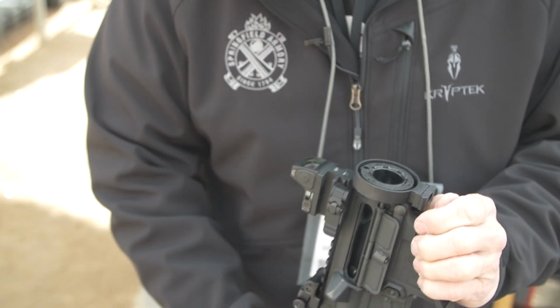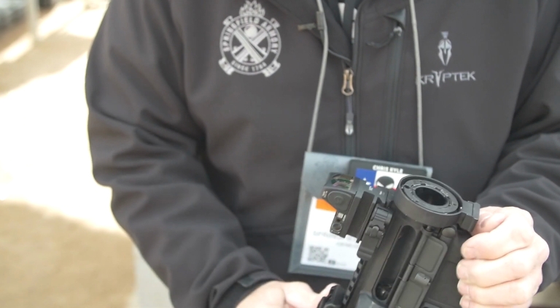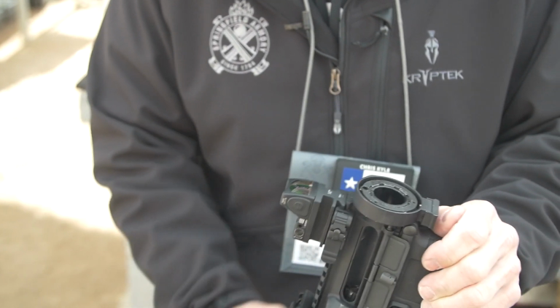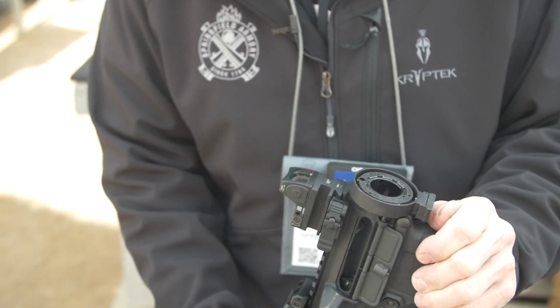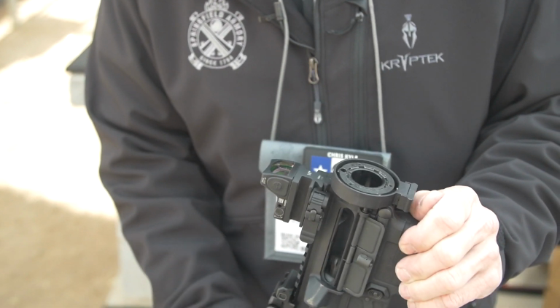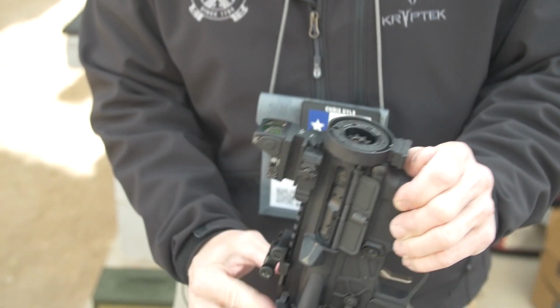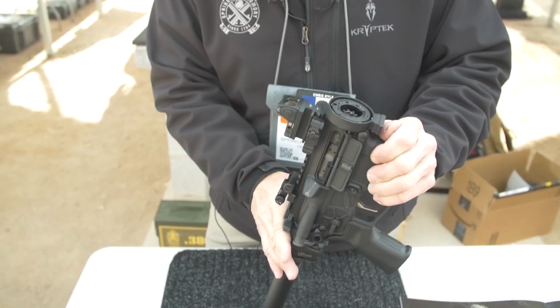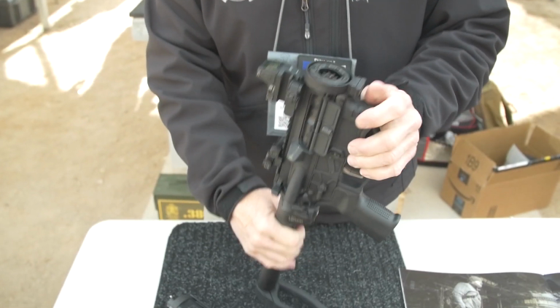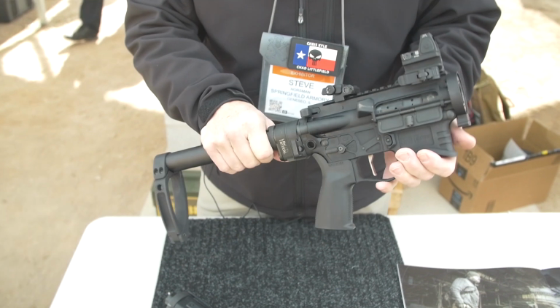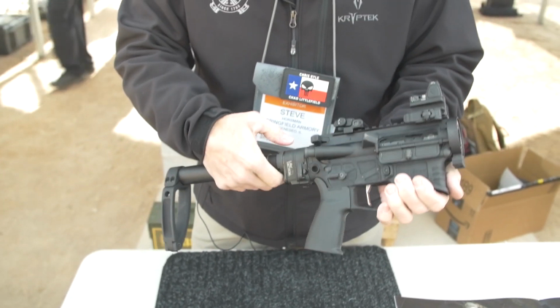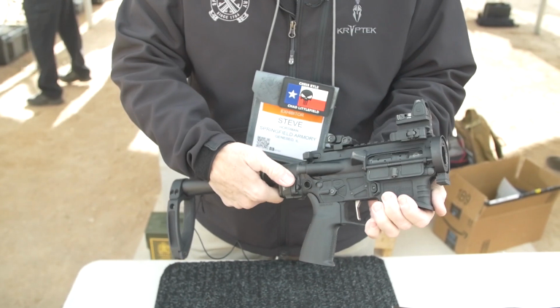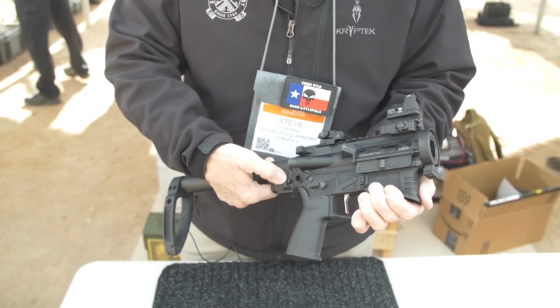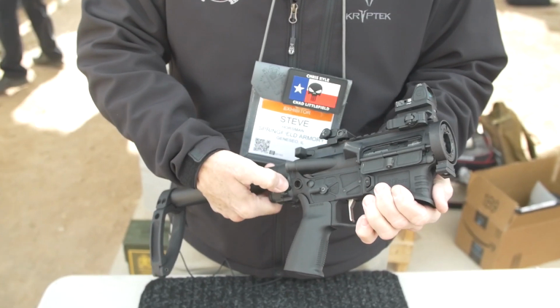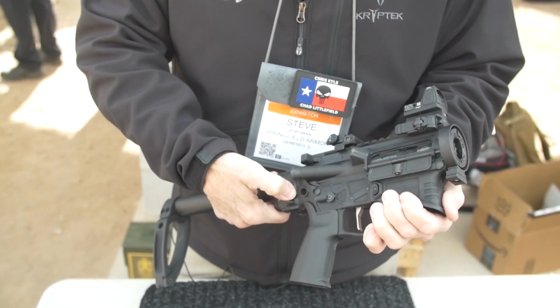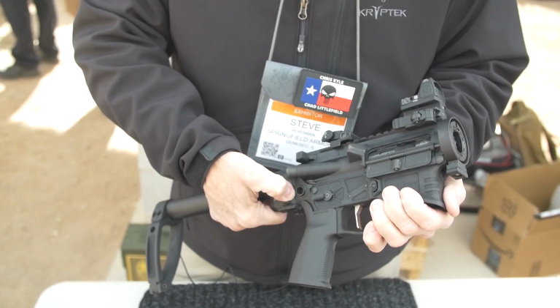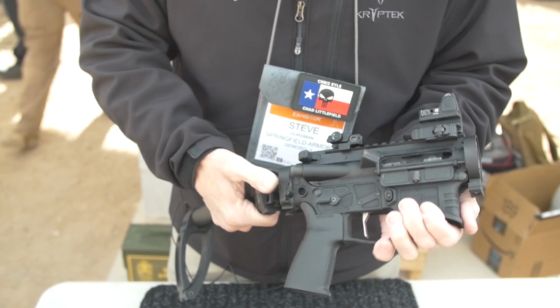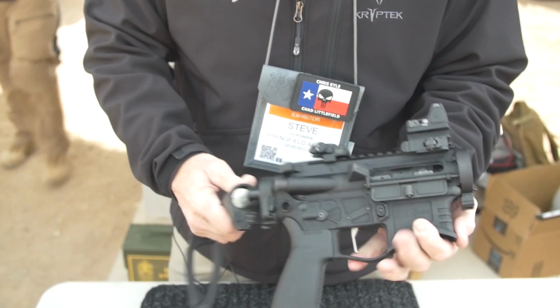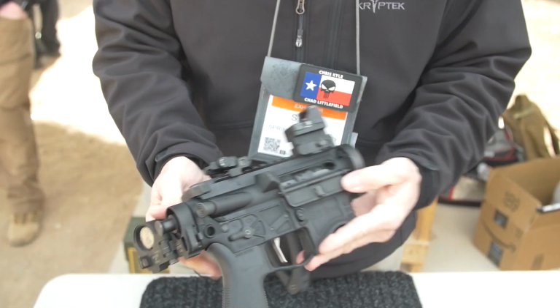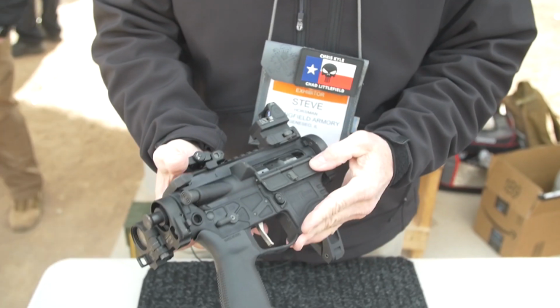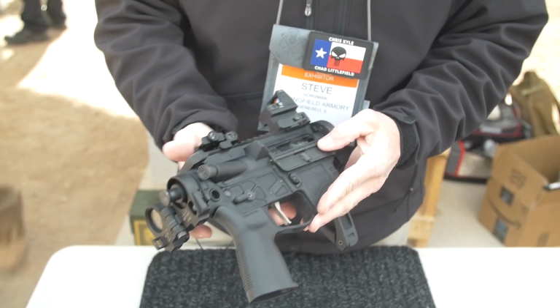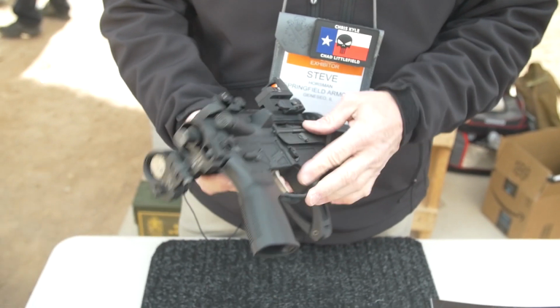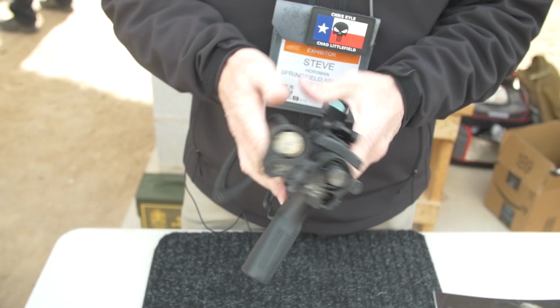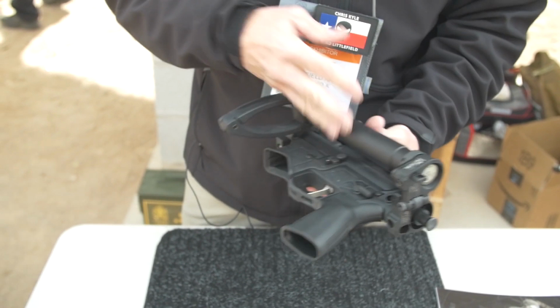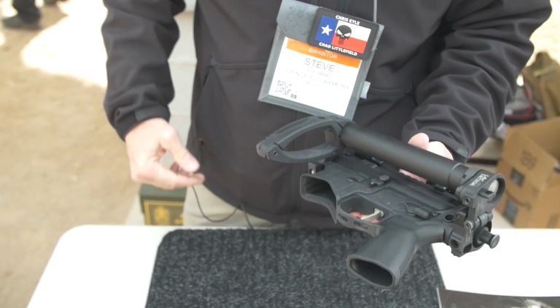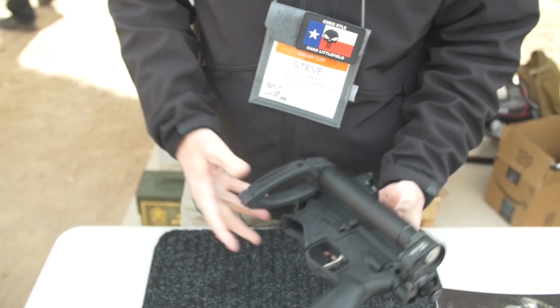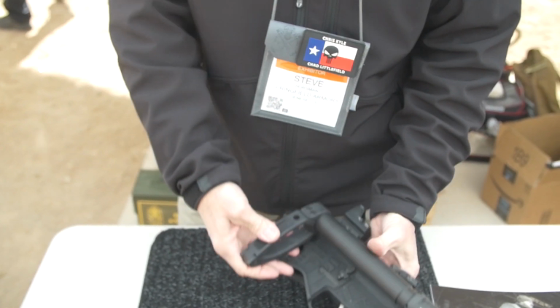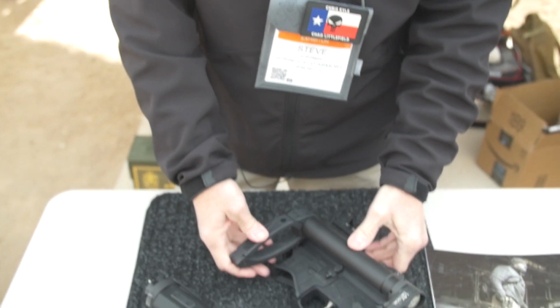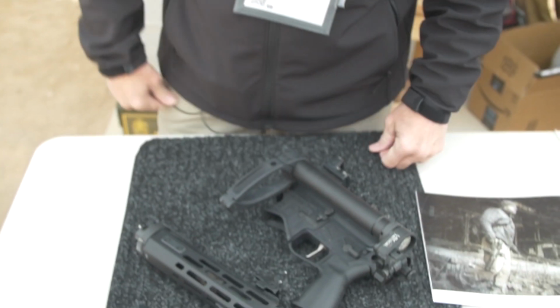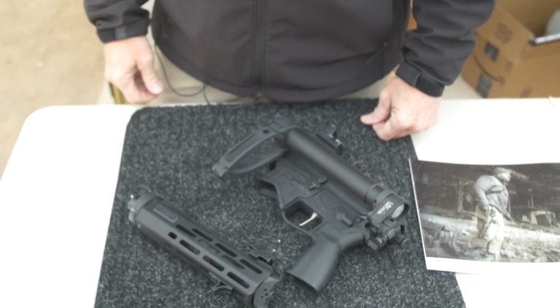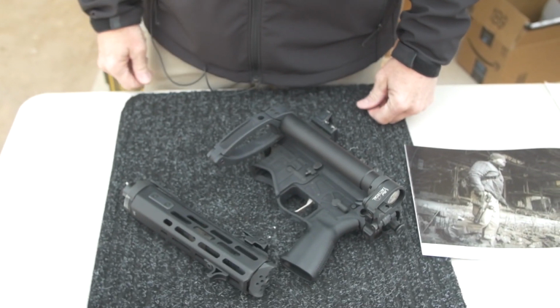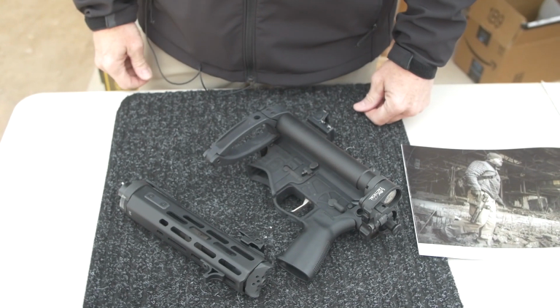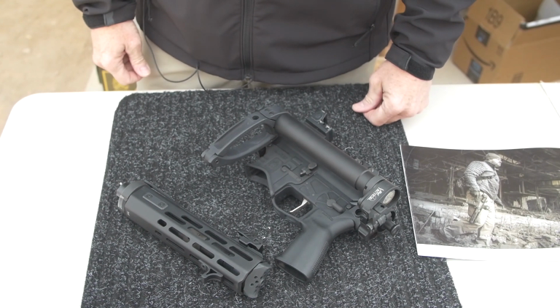So from there, I'm going to let the bolt go forward, and this features the Loft tactical folder. Push that button and I can fold the rear buffer tube and rear stock into that nice small little package just like that.